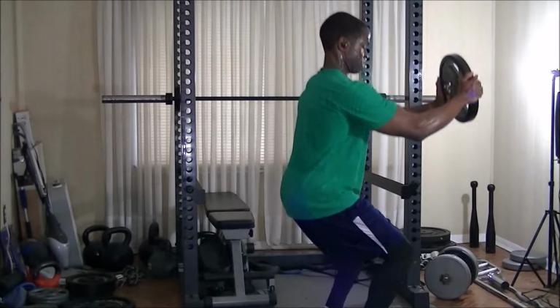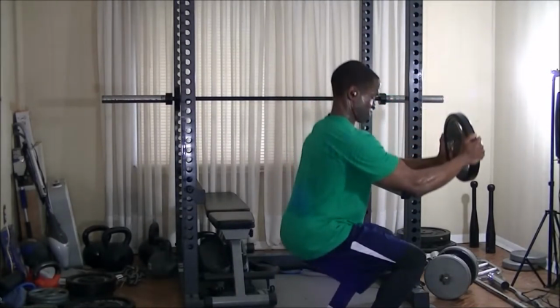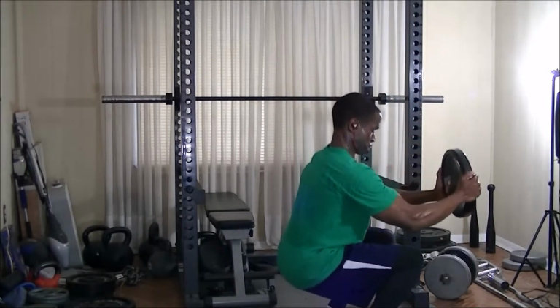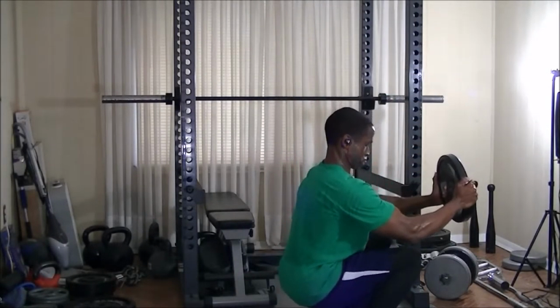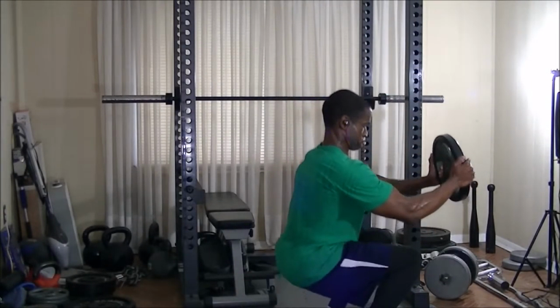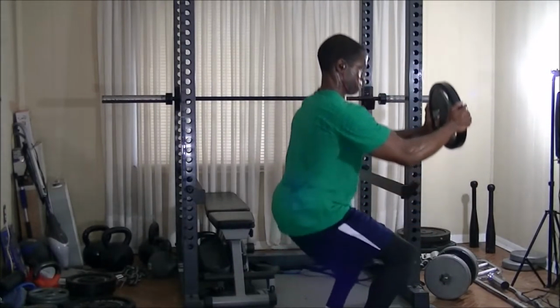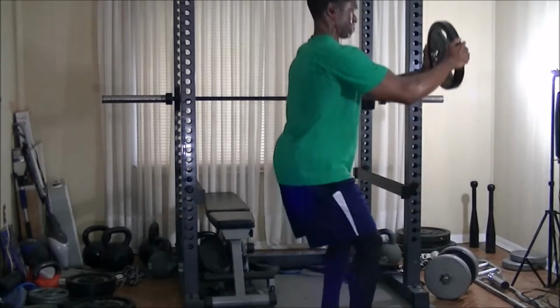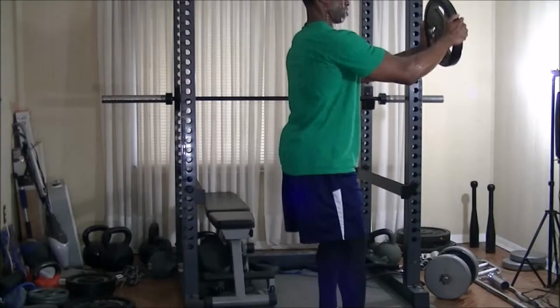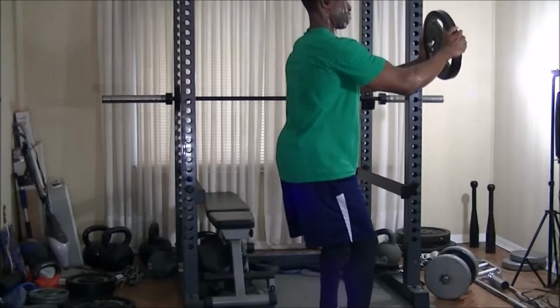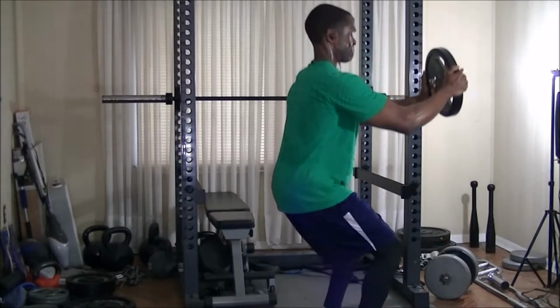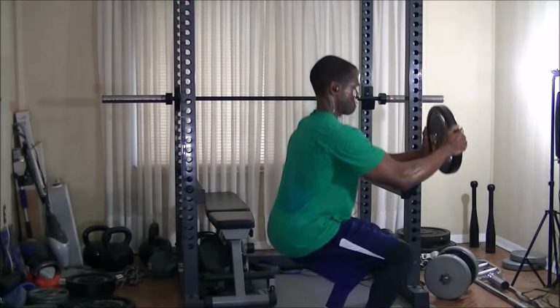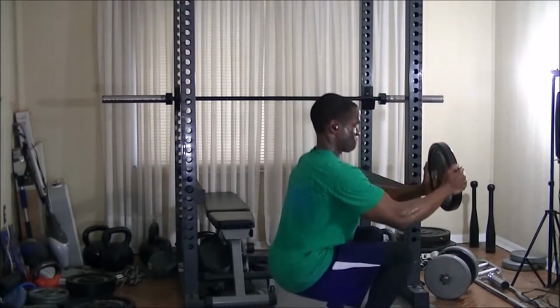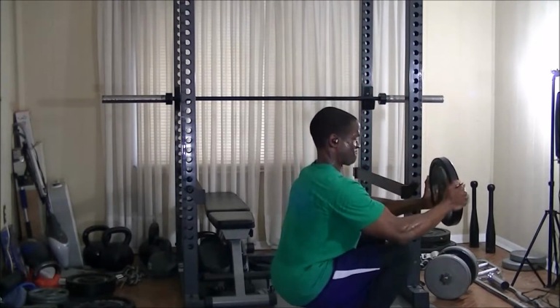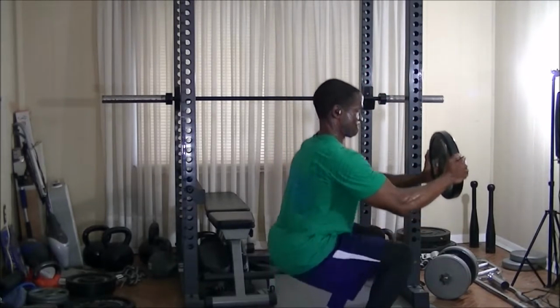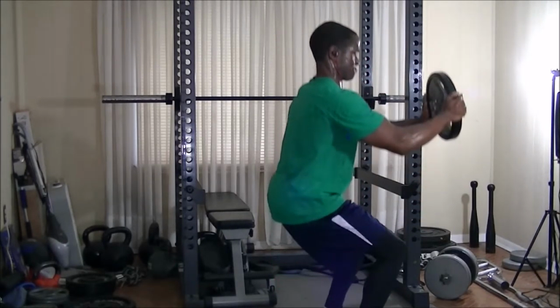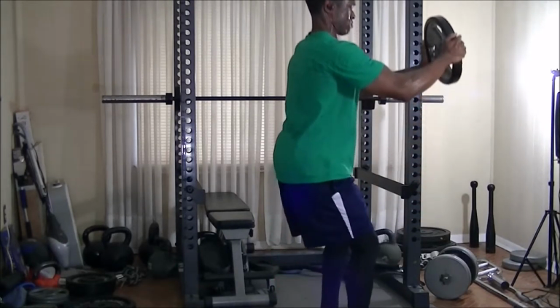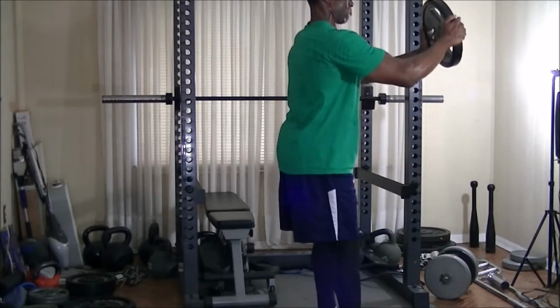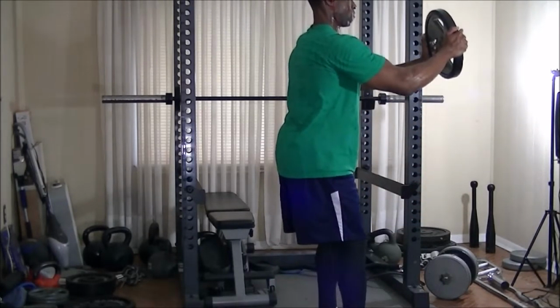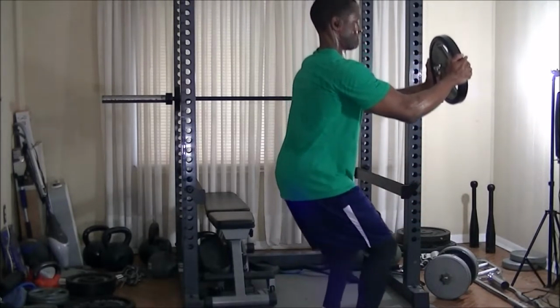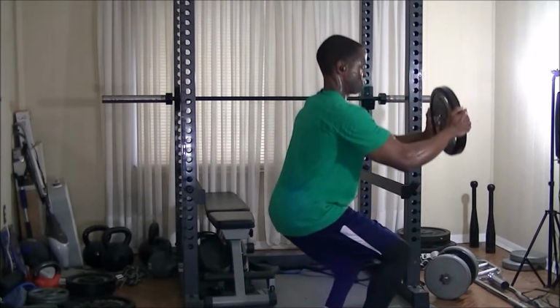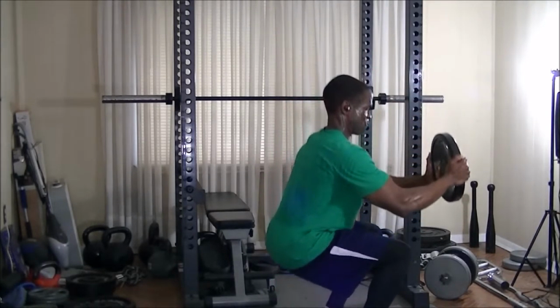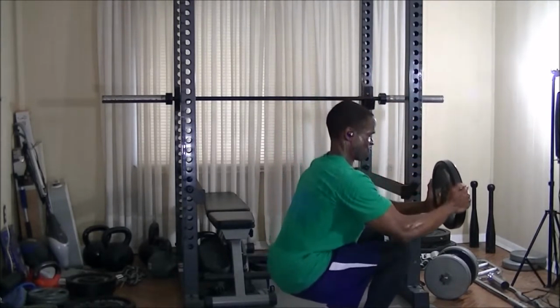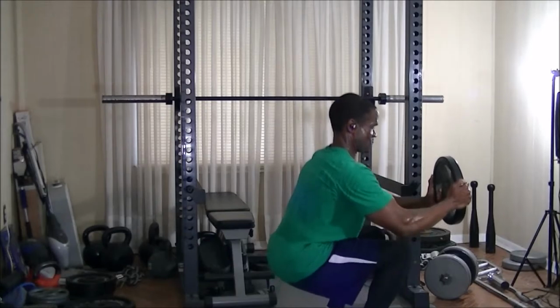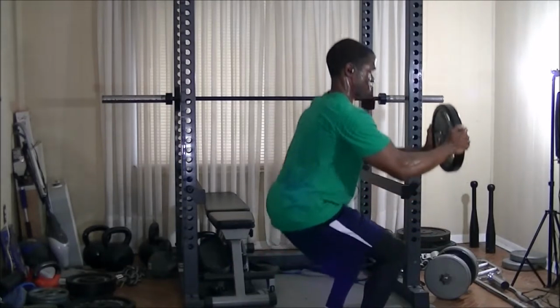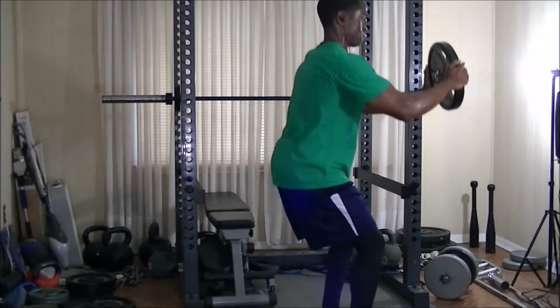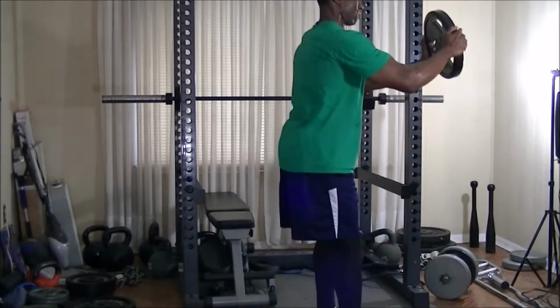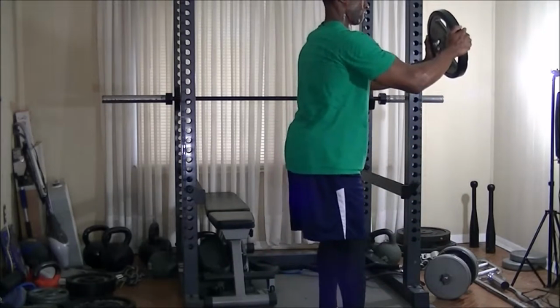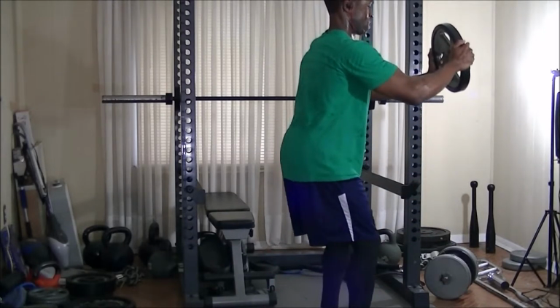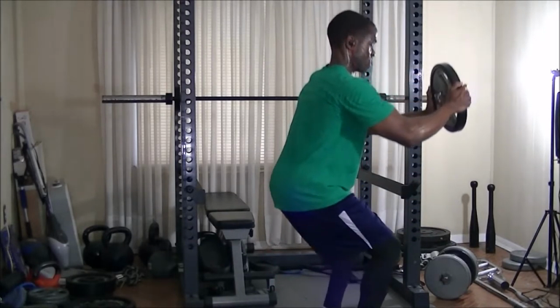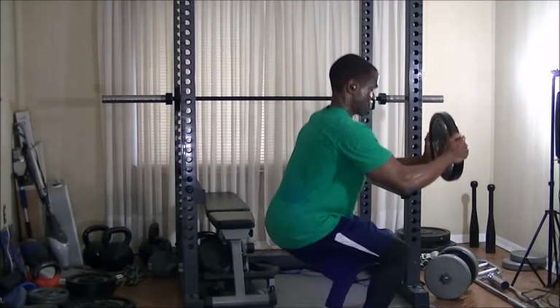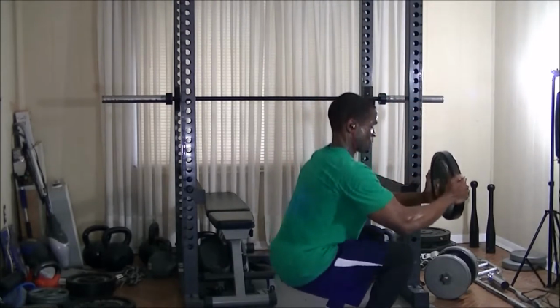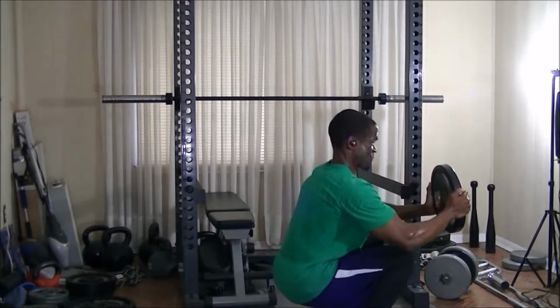I went ahead and grabbed the 25-pound plates. After those five sets of band squats I was already sweating. I did three sets of truck driver front squats for about 12 to 16 reps, and from there moved on.